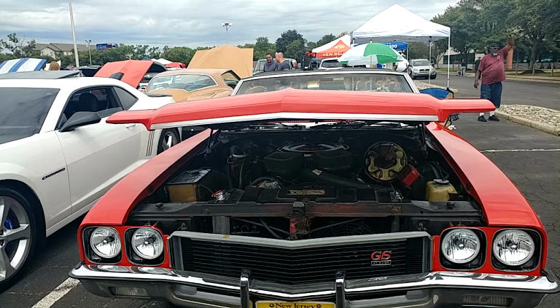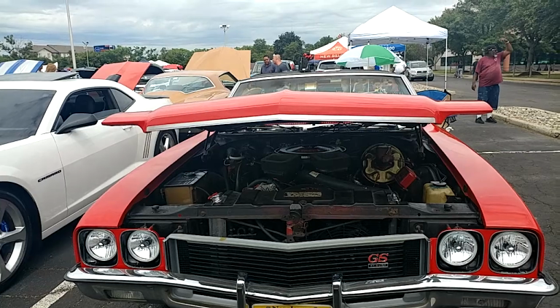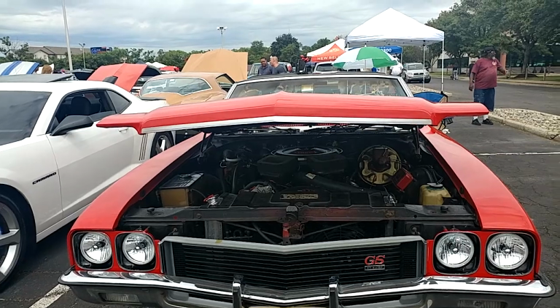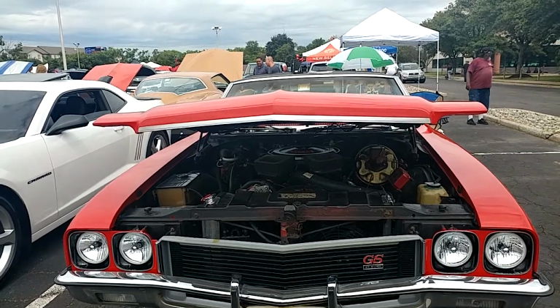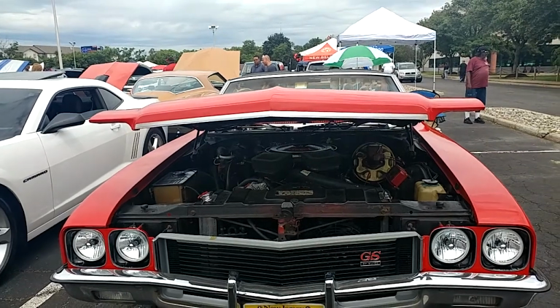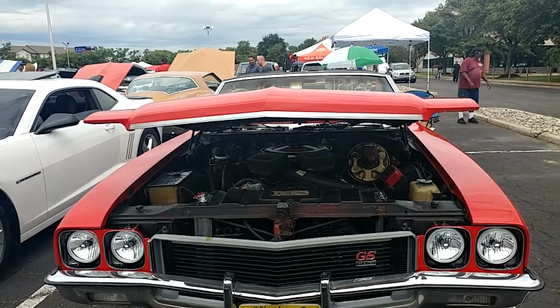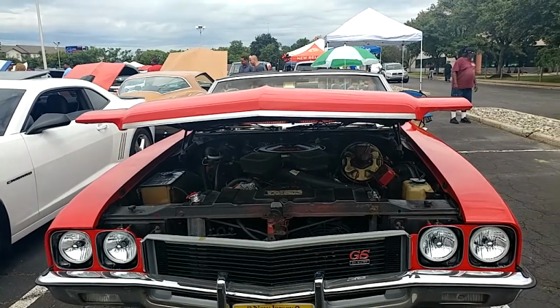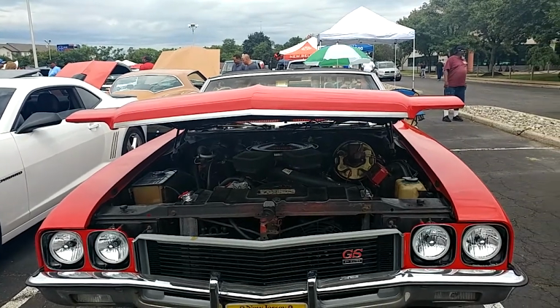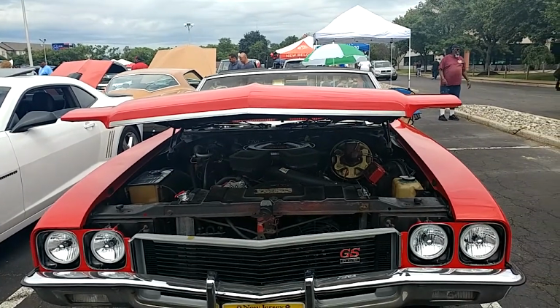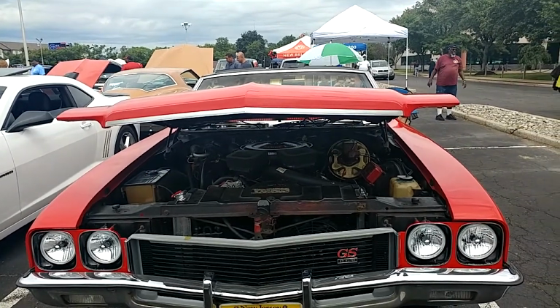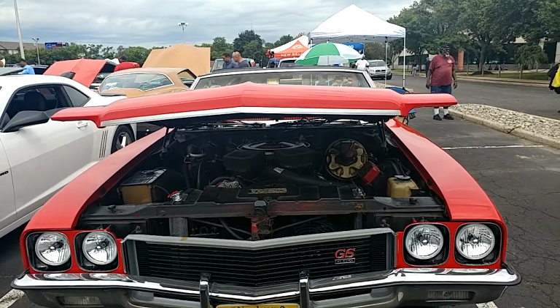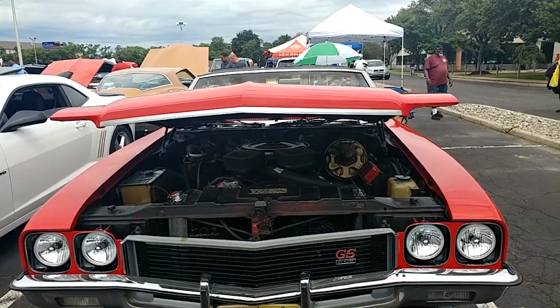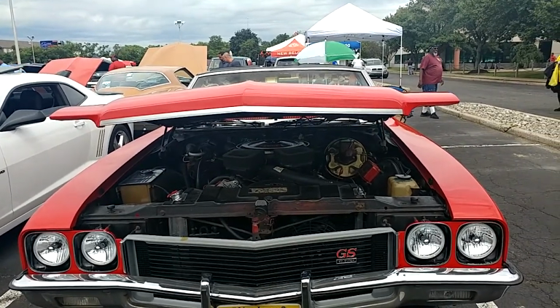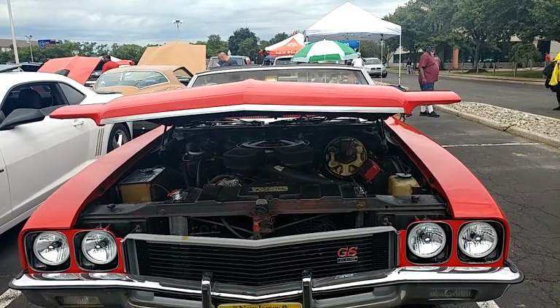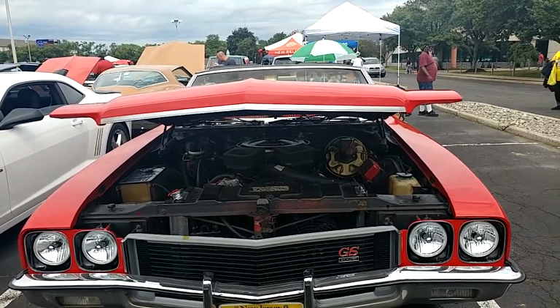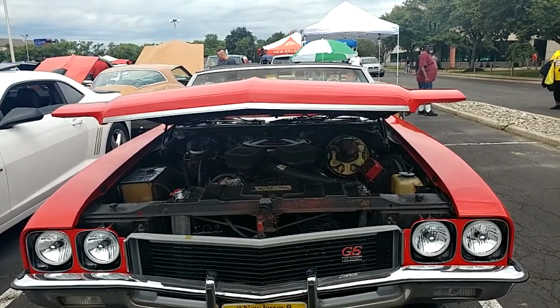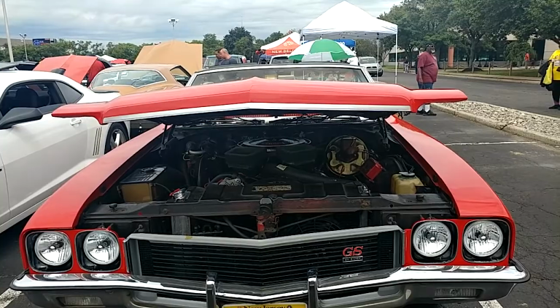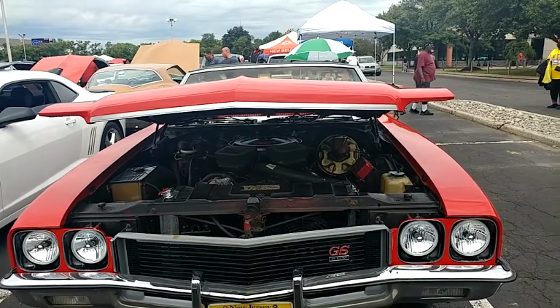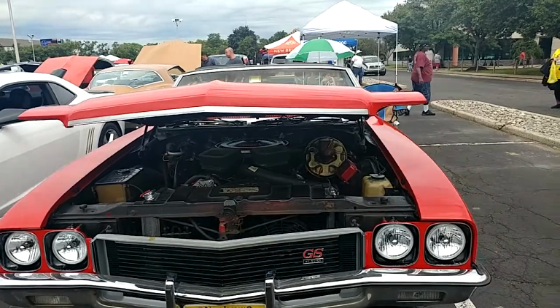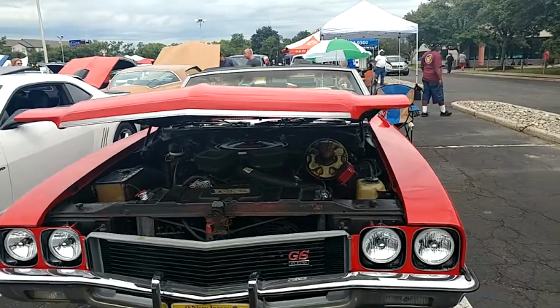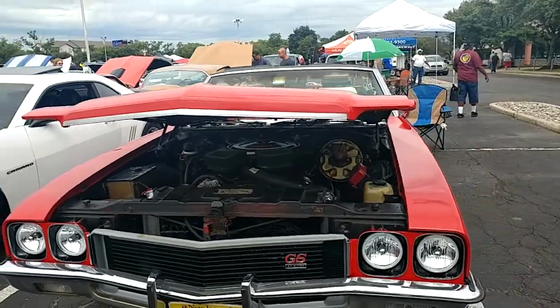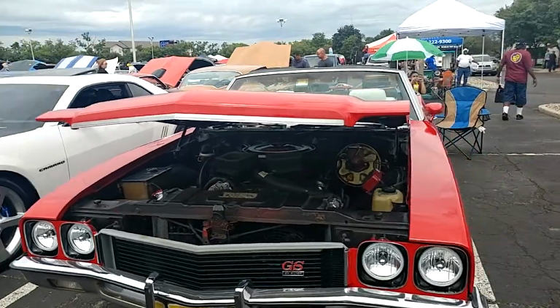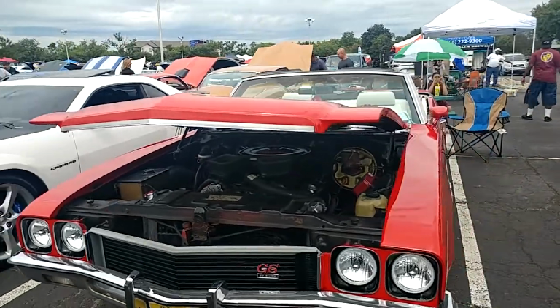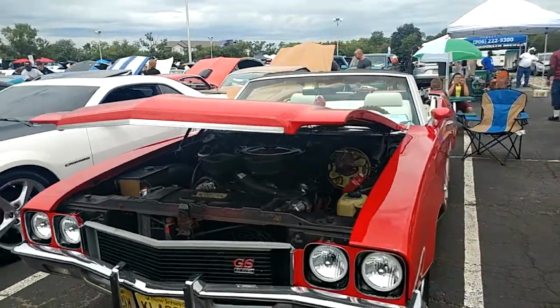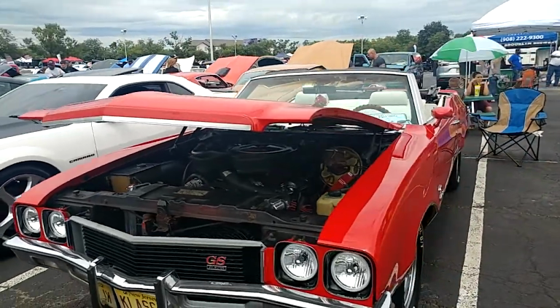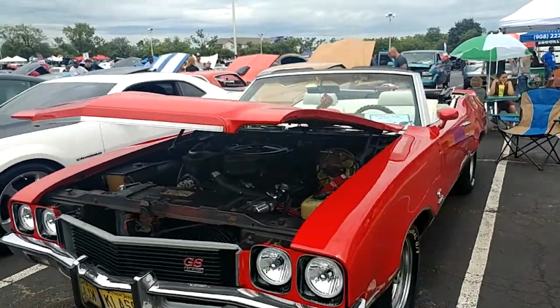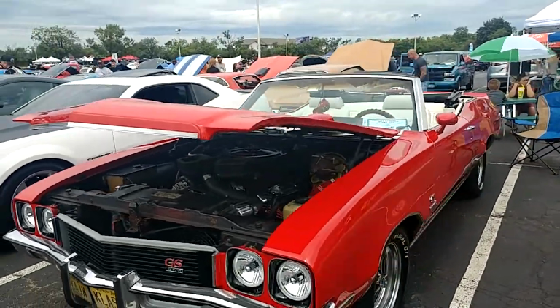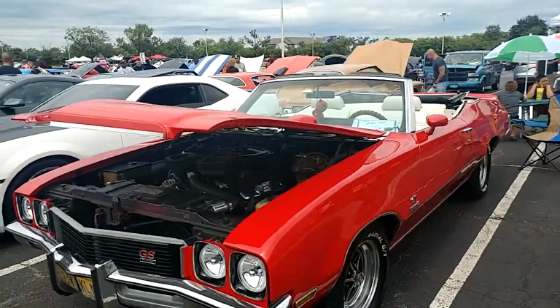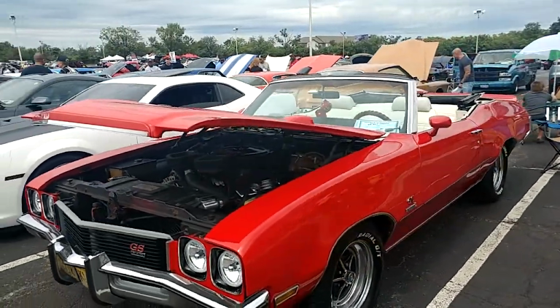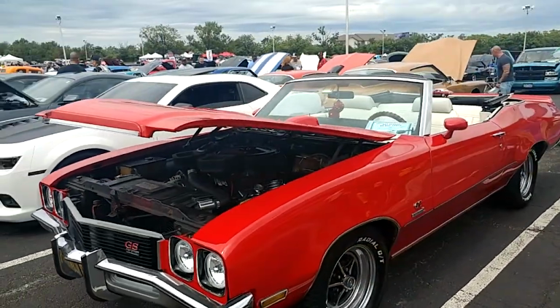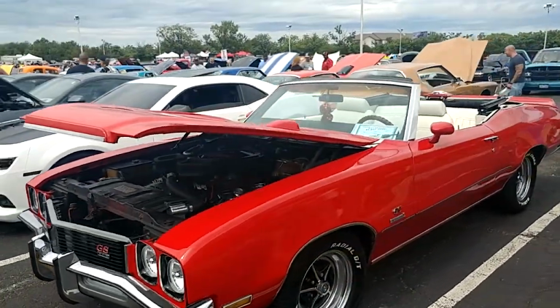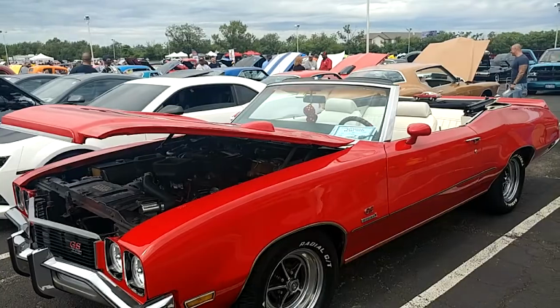We've got a 1972 Buick GS Stage 1. Red convertible. It's hot.